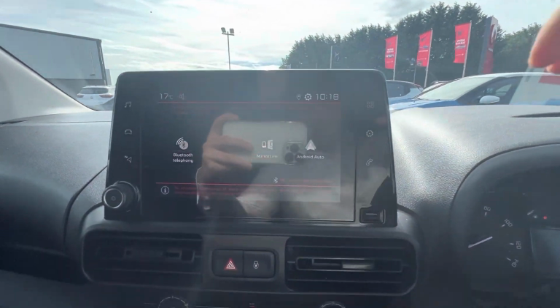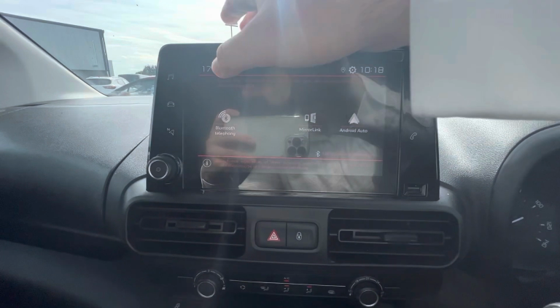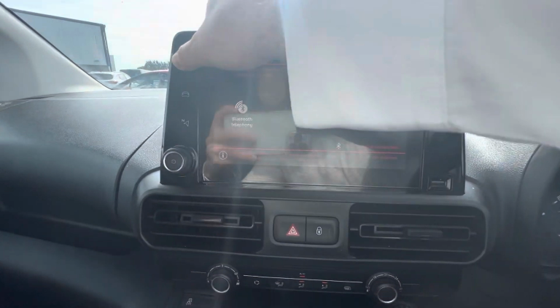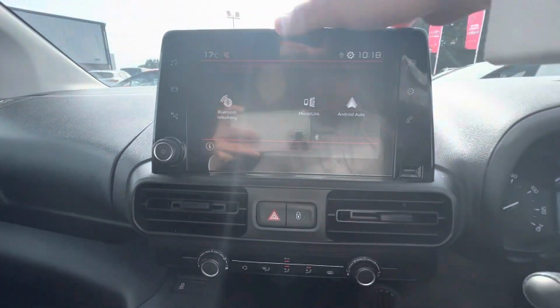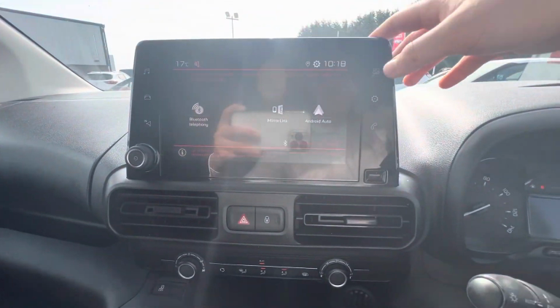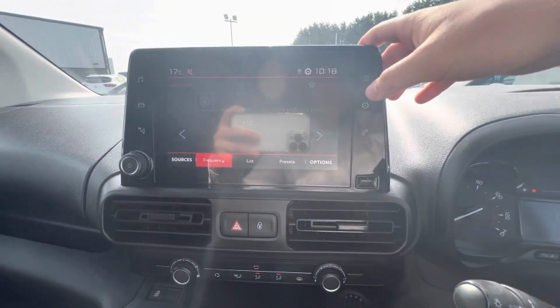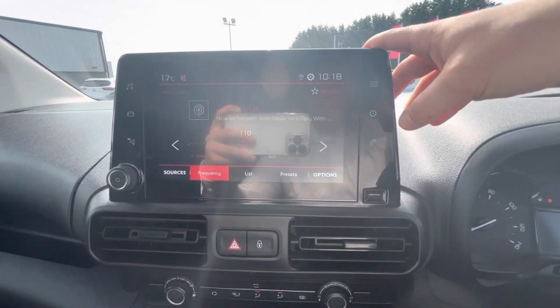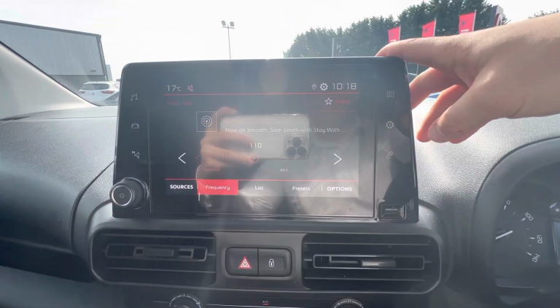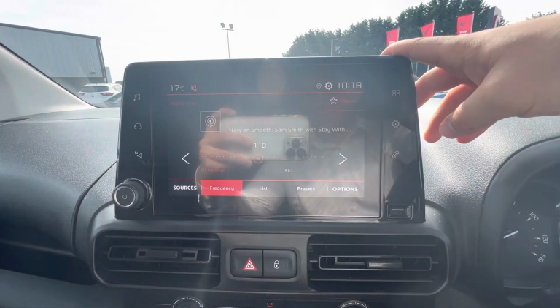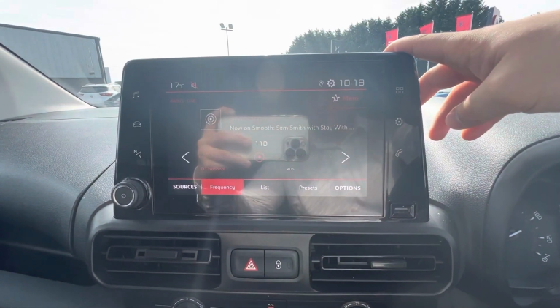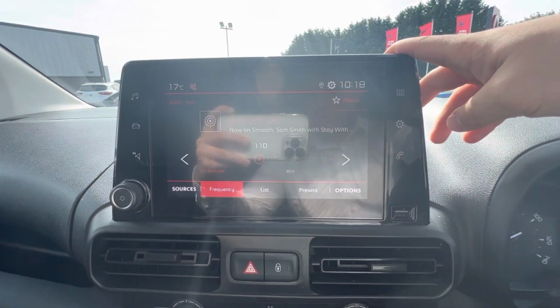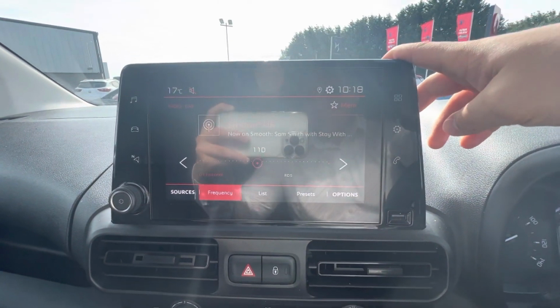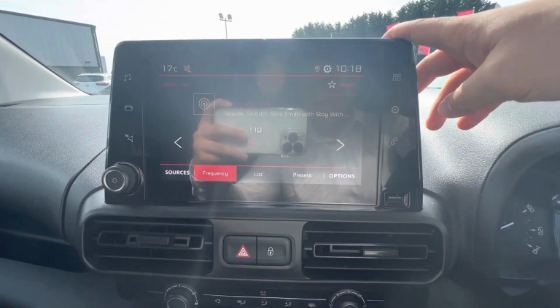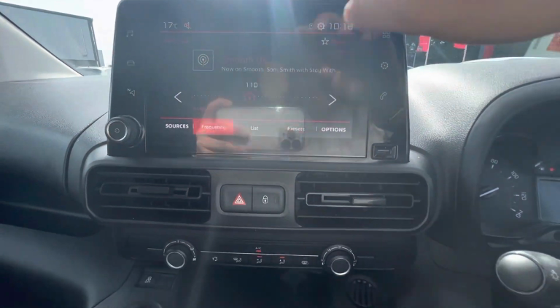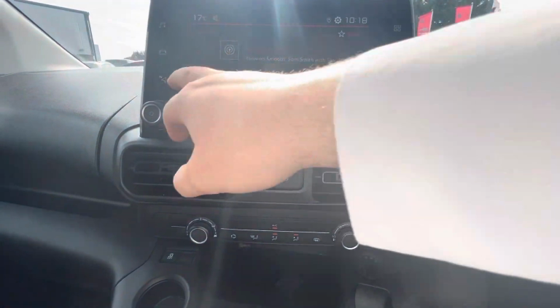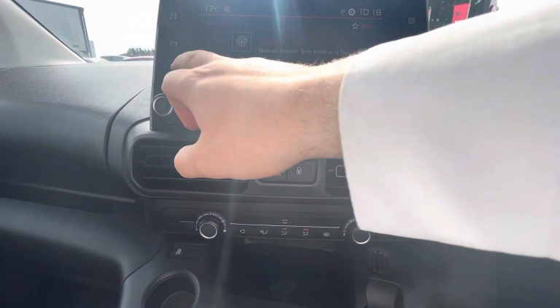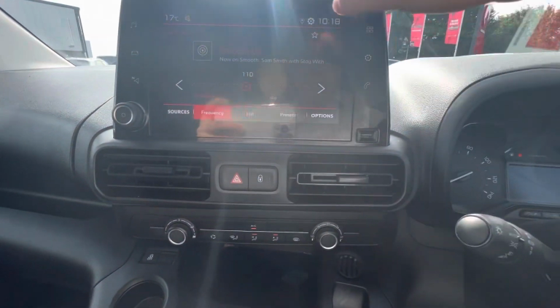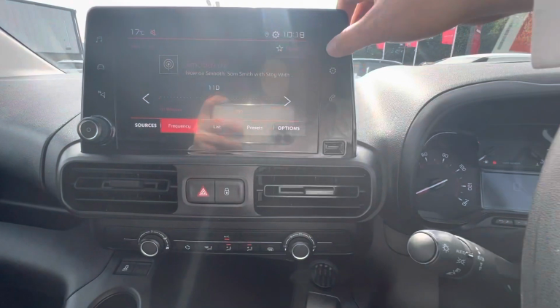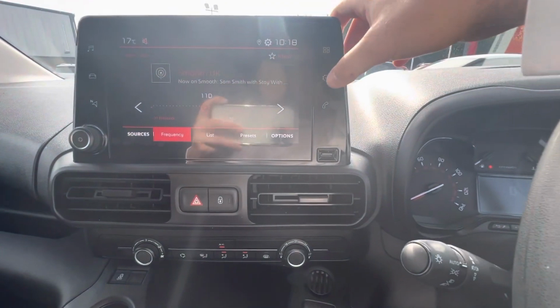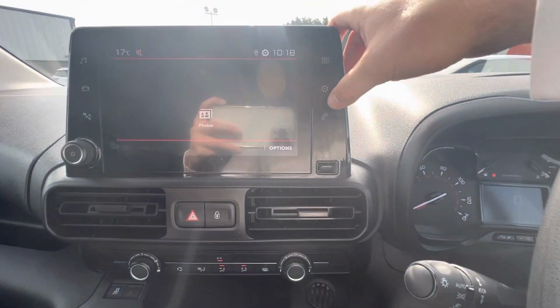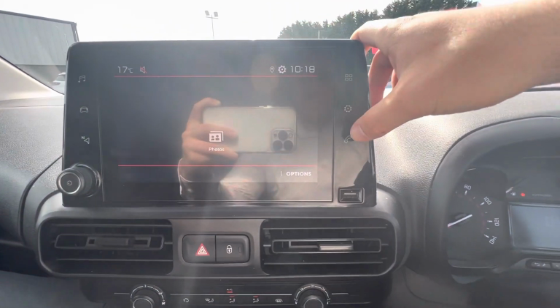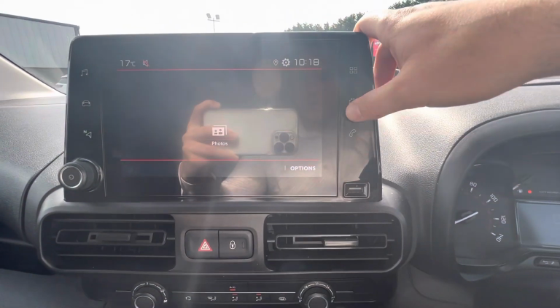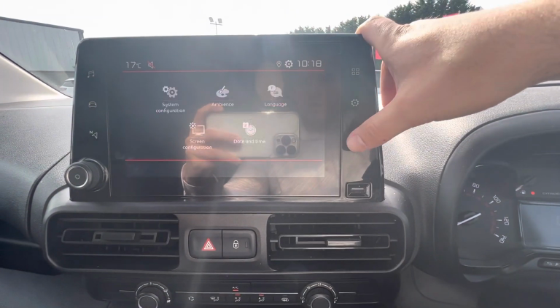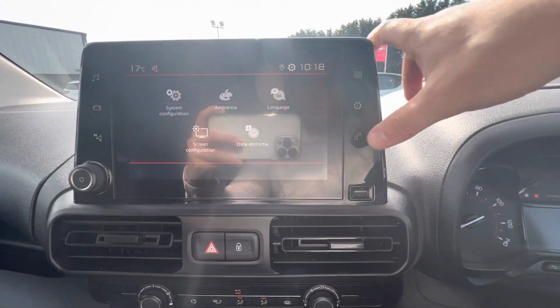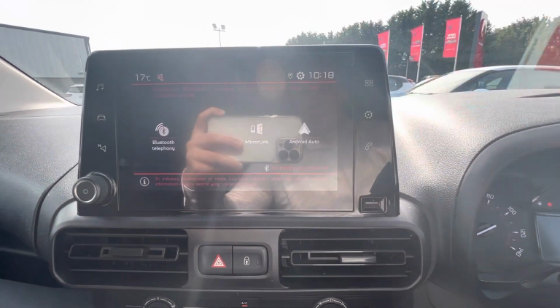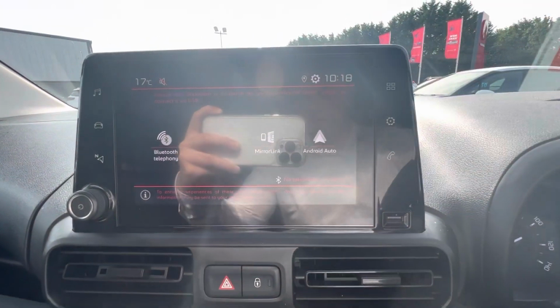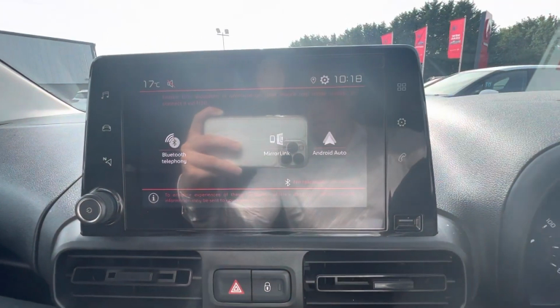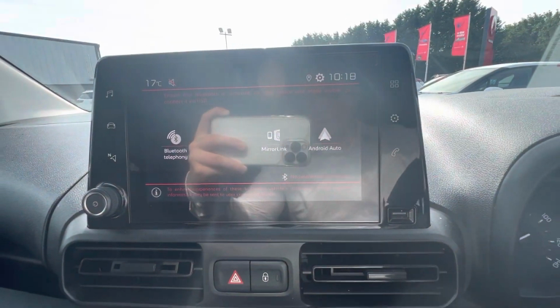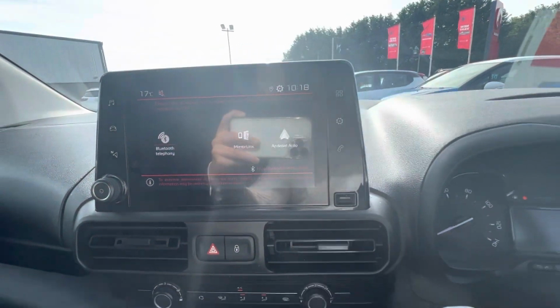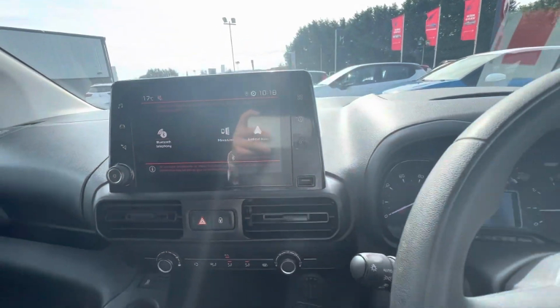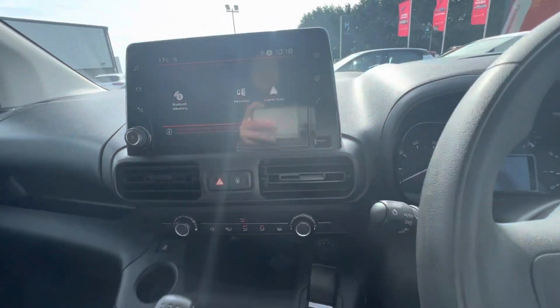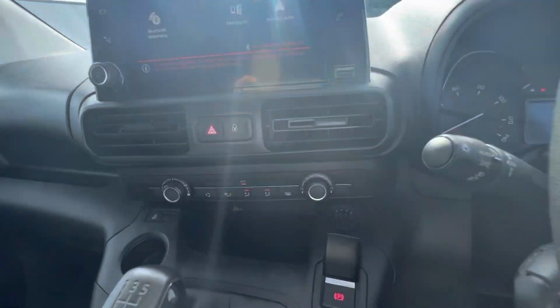You also get your eight inch touchscreen in the middle, which has all your touchscreen functions — DAB radio, sat nav, Bluetooth connectivity, Apple CarPlay and Android Auto to connect your phone.